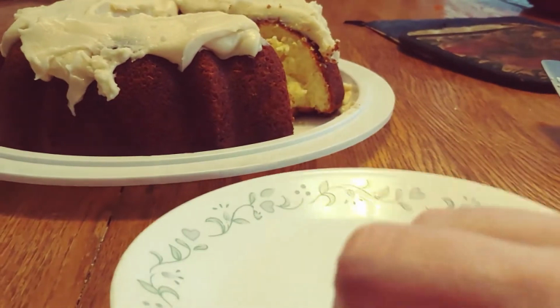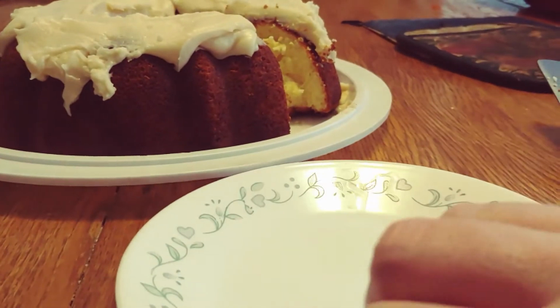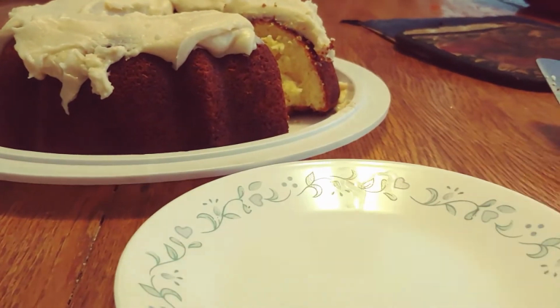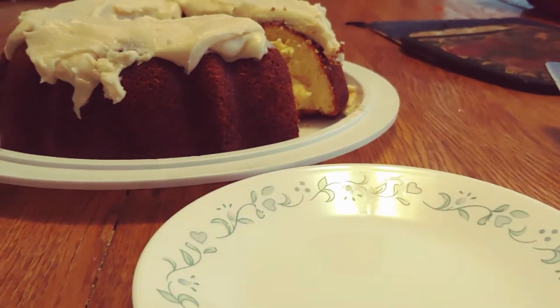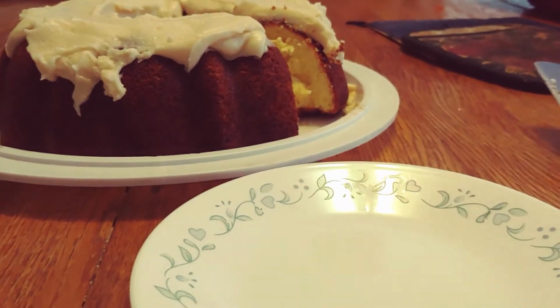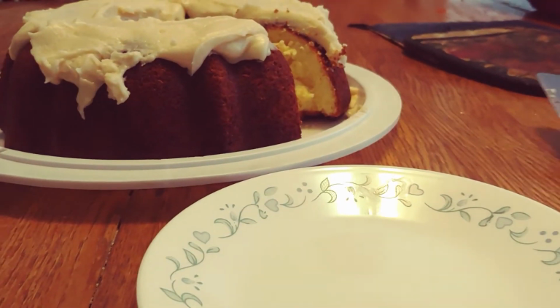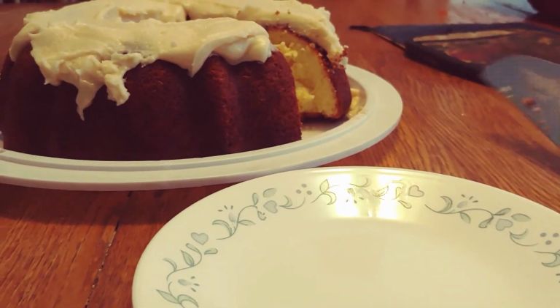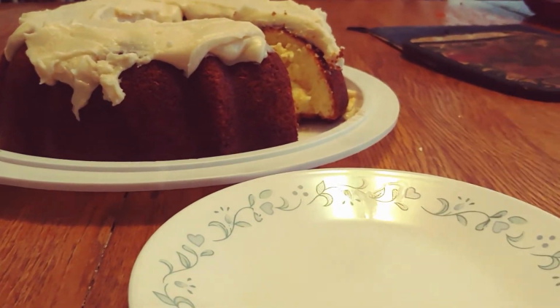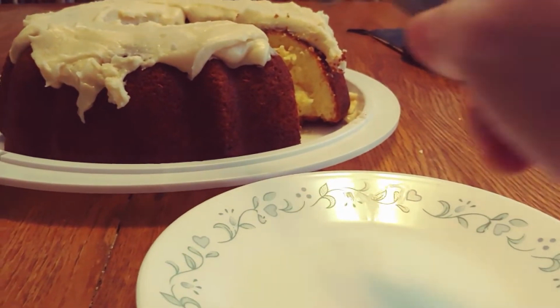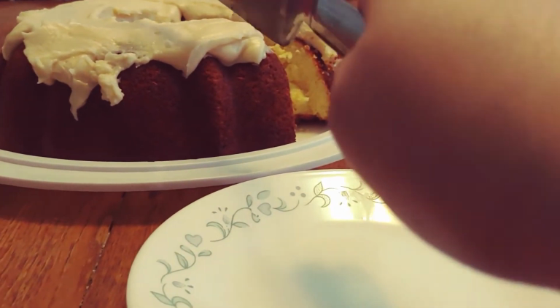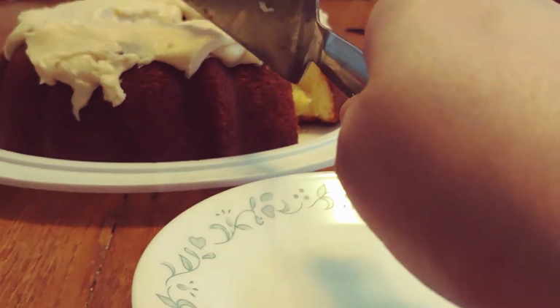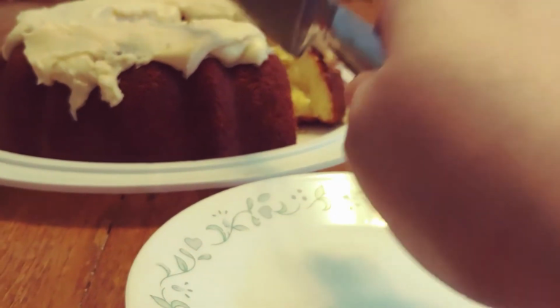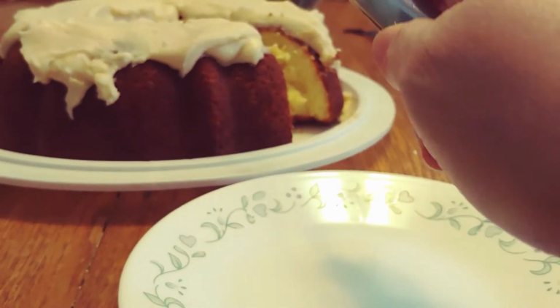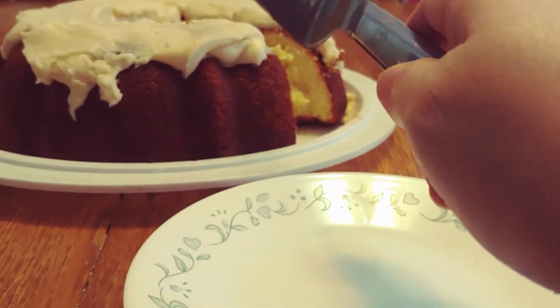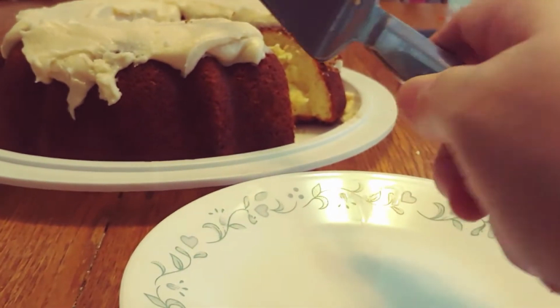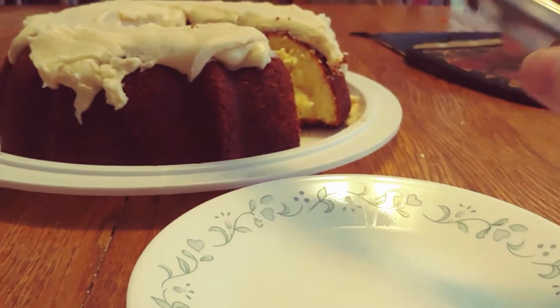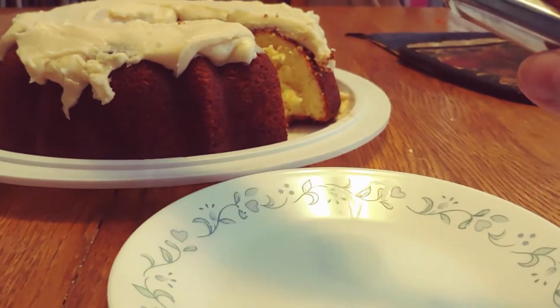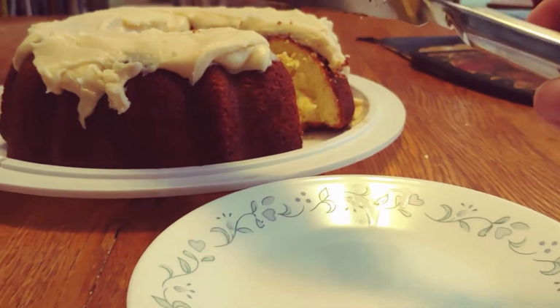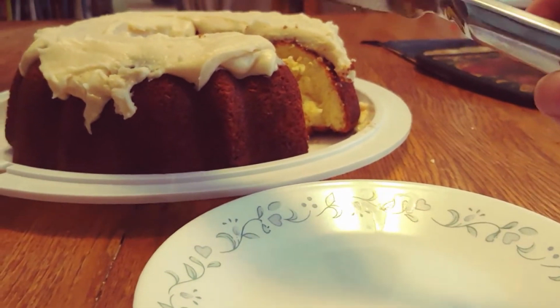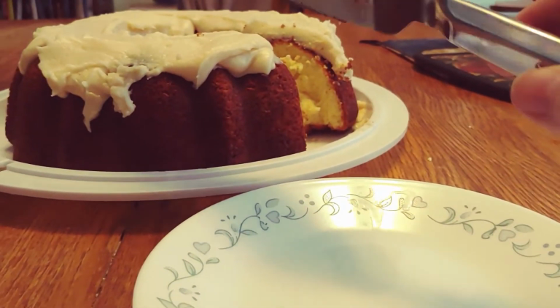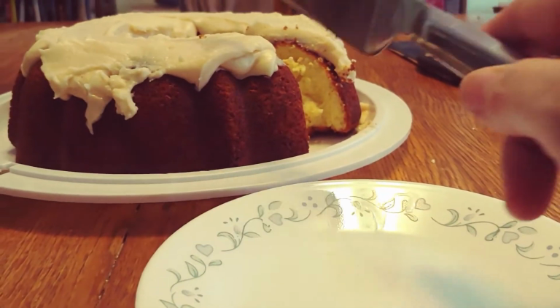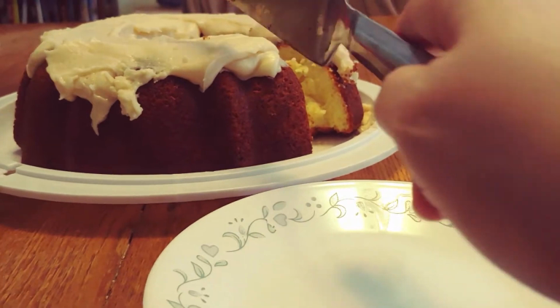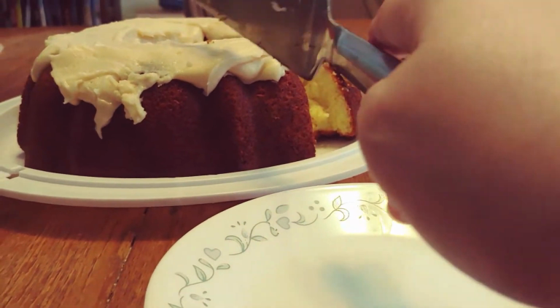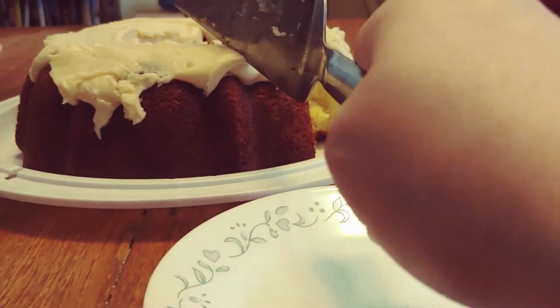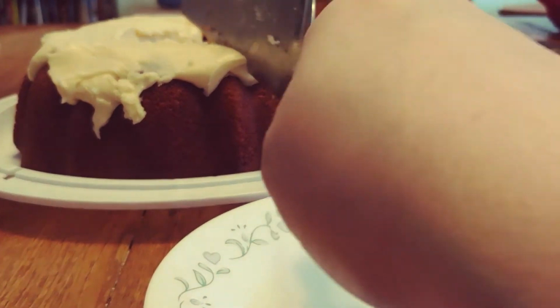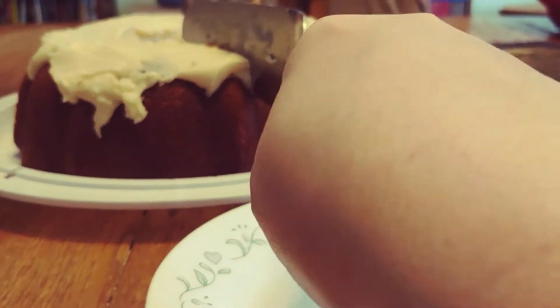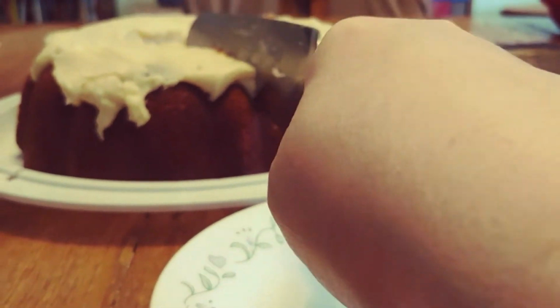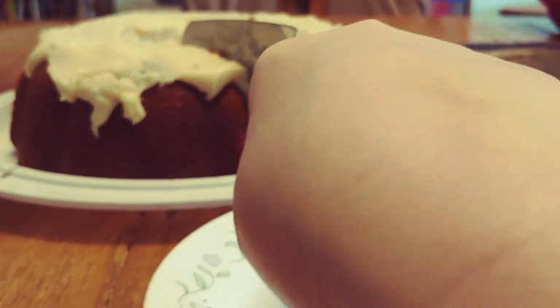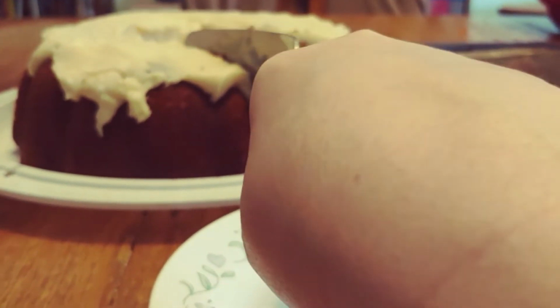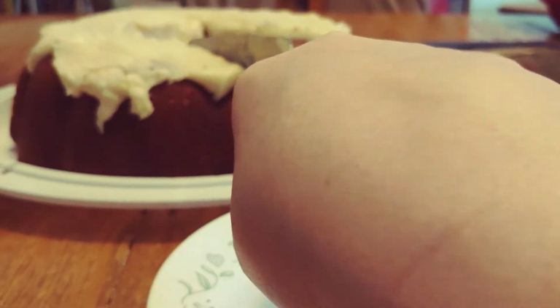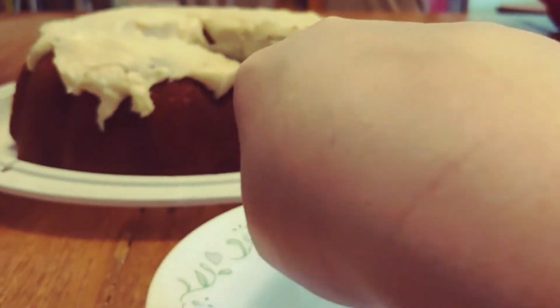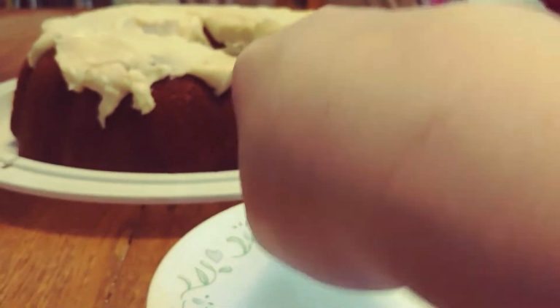It's probably going to want a little bit less frosting than that. I probably should have let the frosting be warmer when I put it on, so it would drip down more.